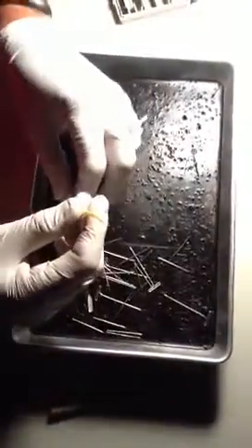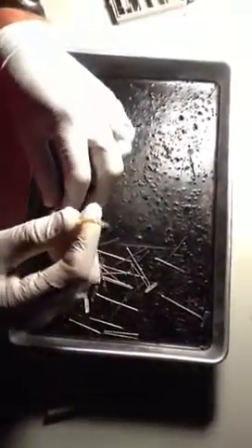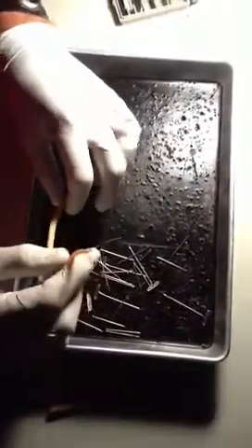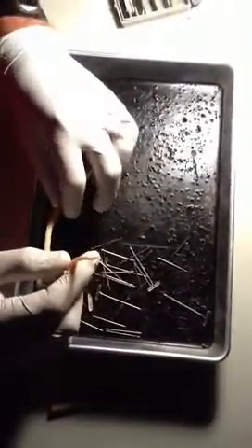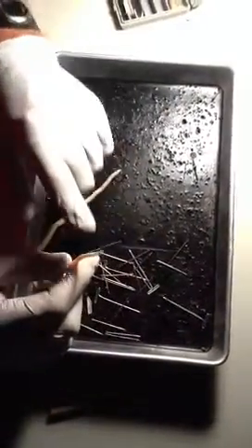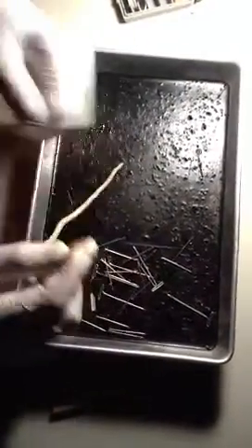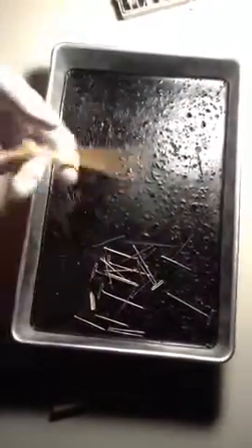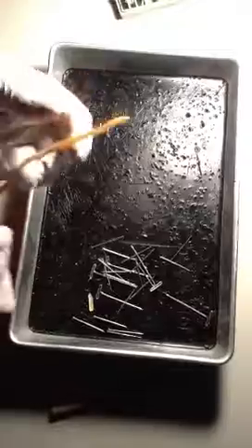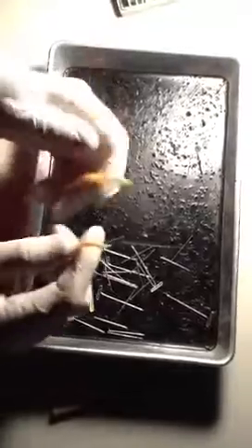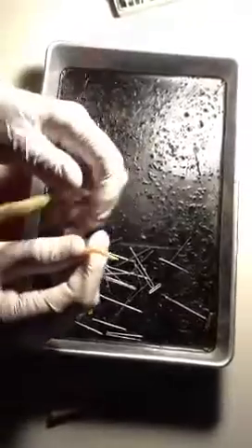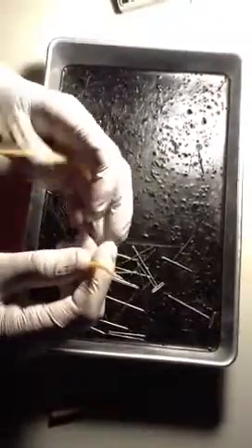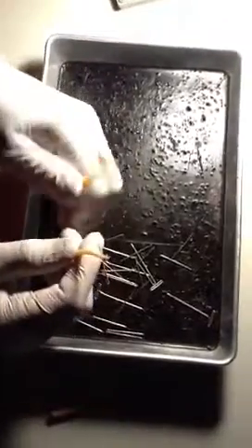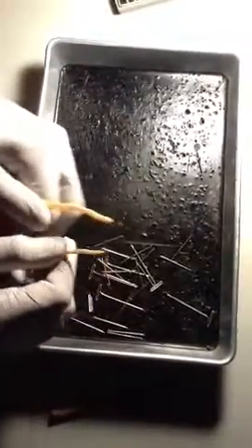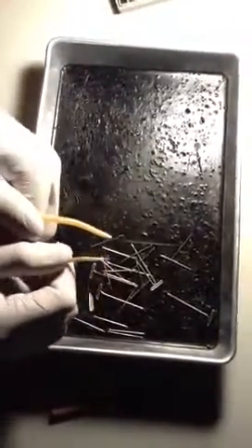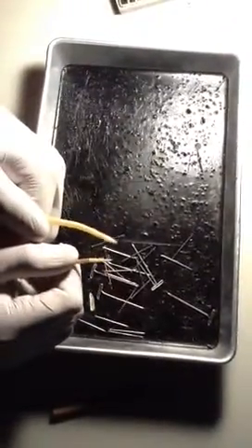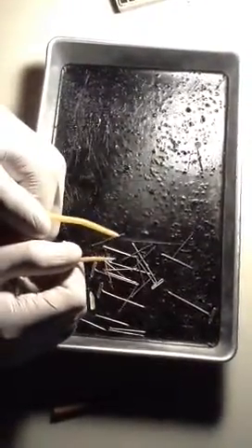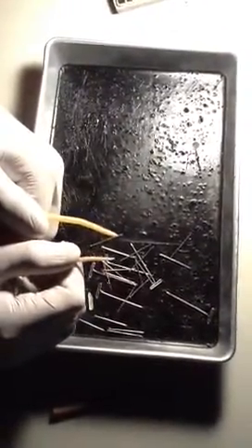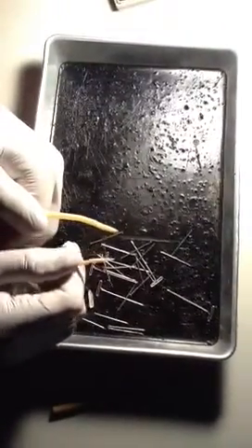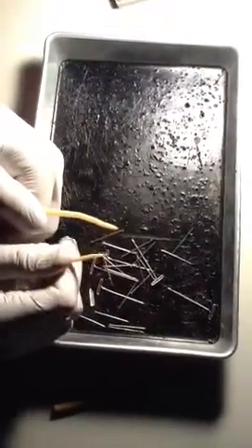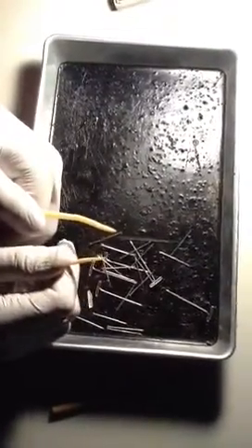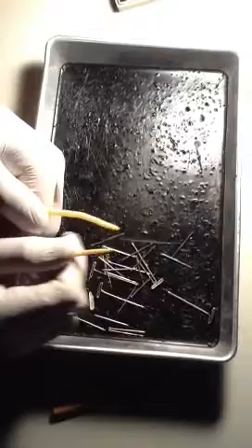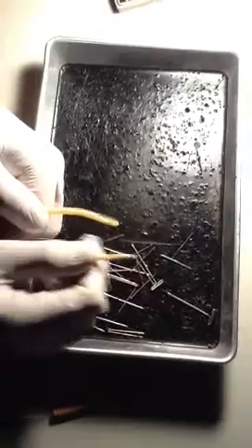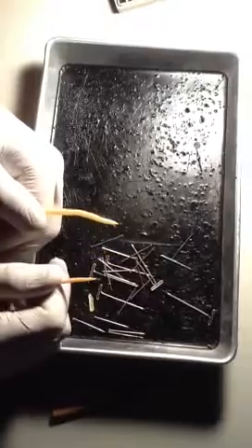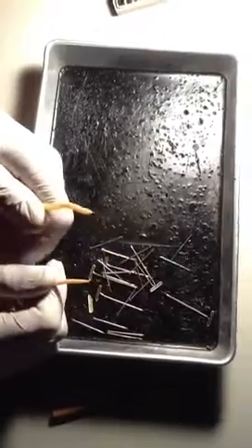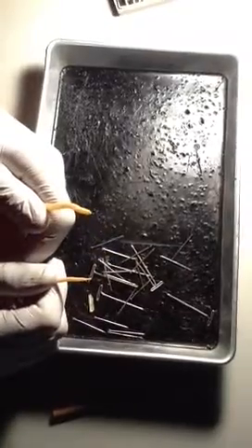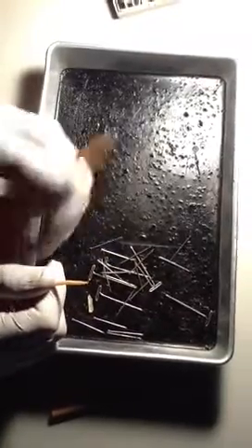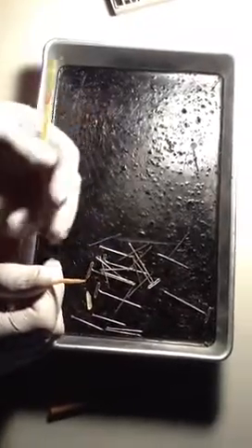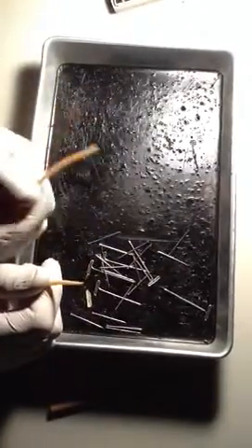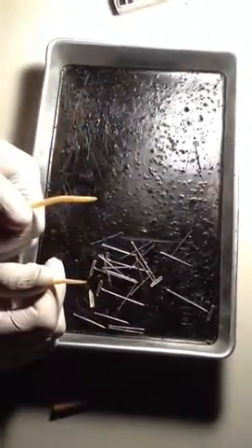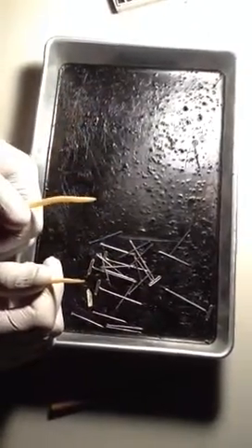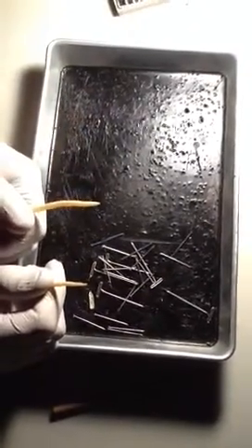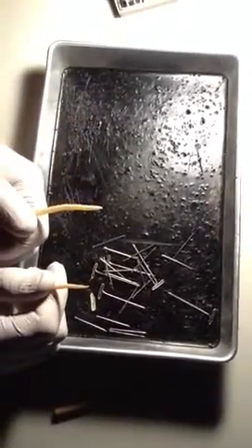I've got a sharp end, a little pointy end. See the difference in the pointy end and the round end? The pointy end is the head. The round end is the tail. You with me so far?